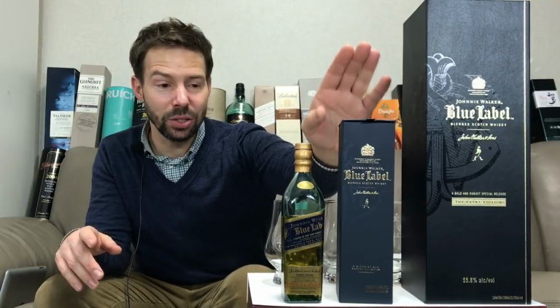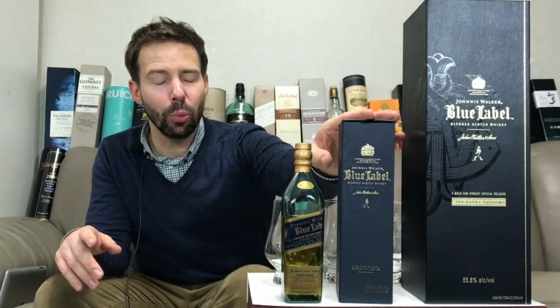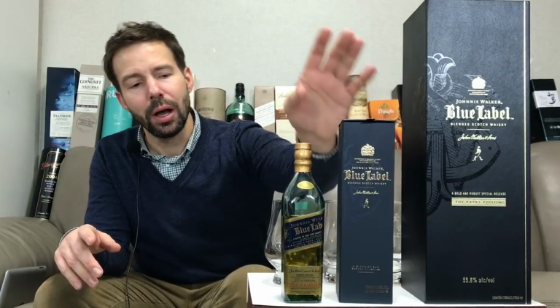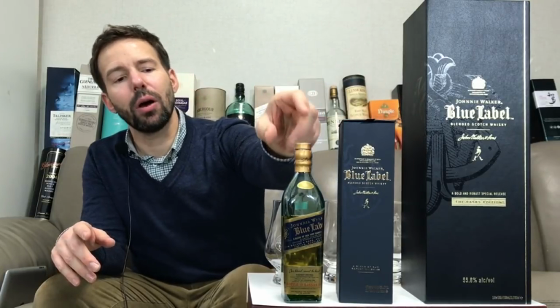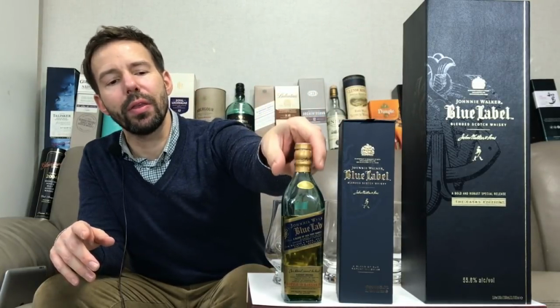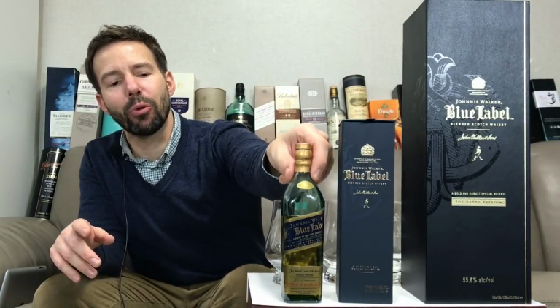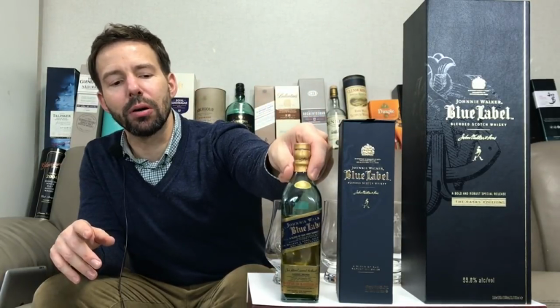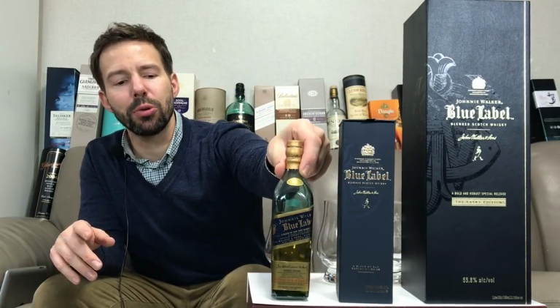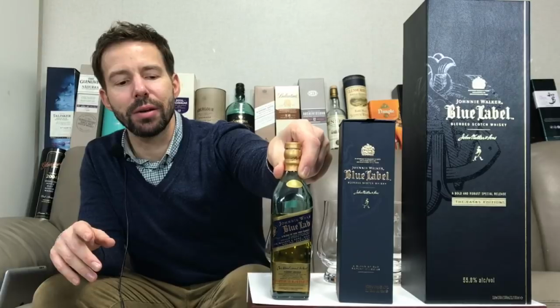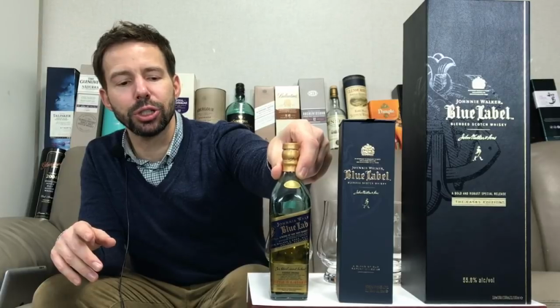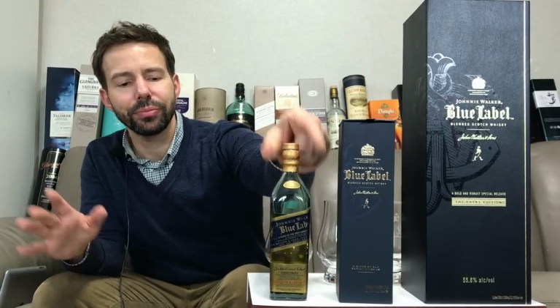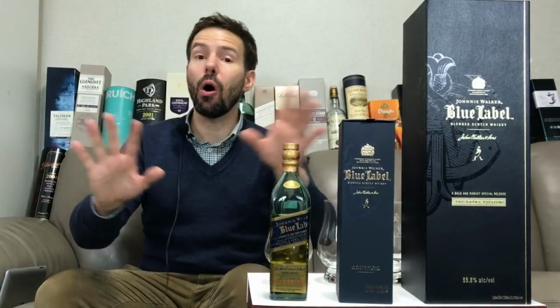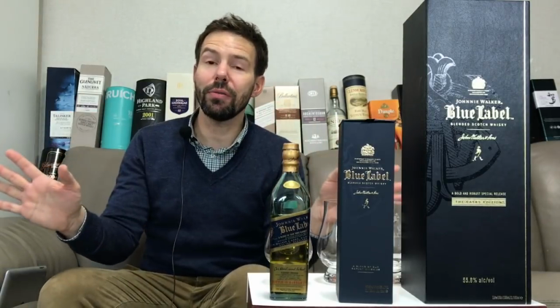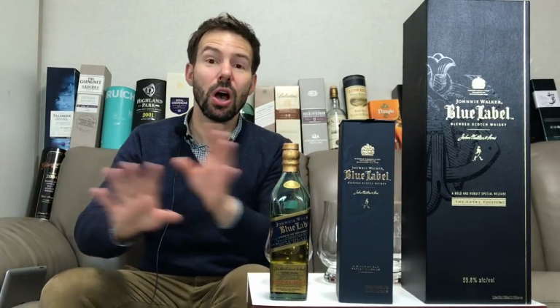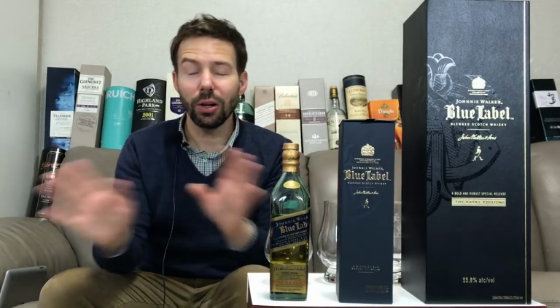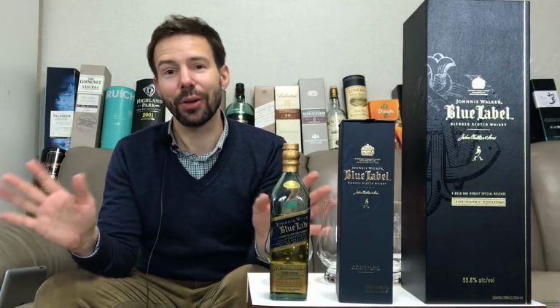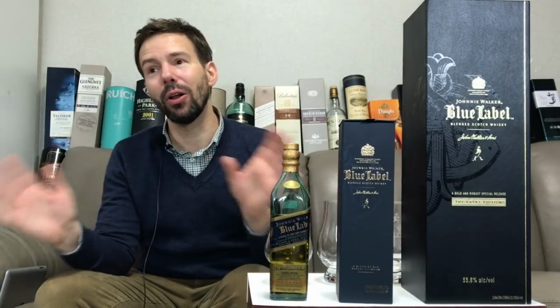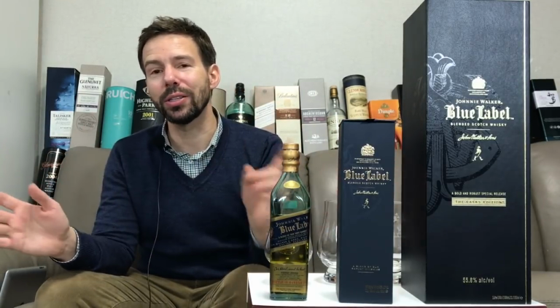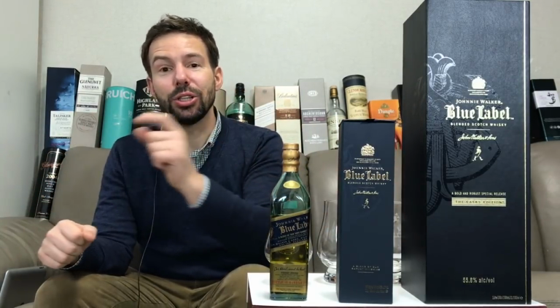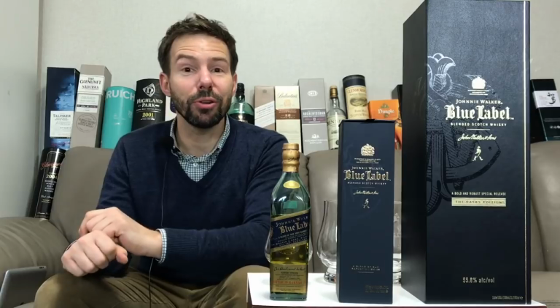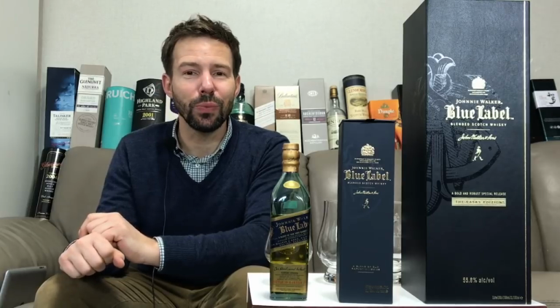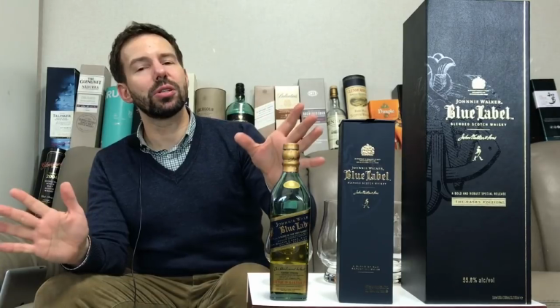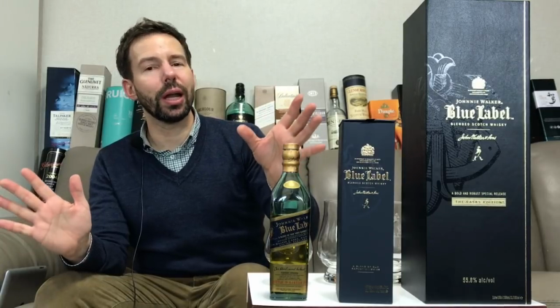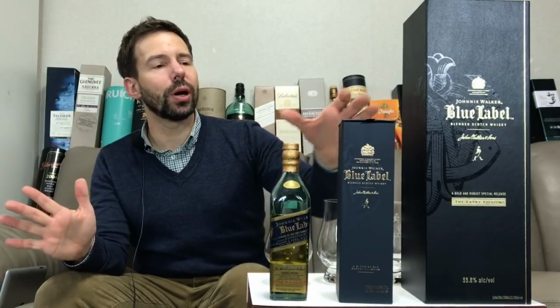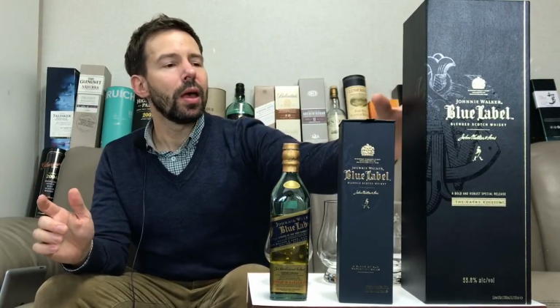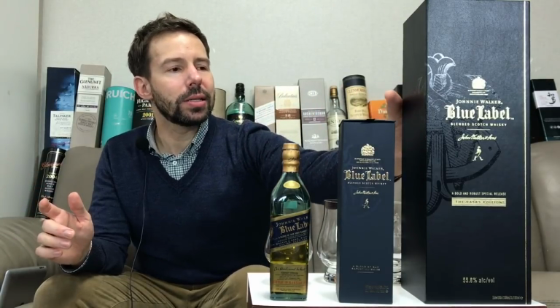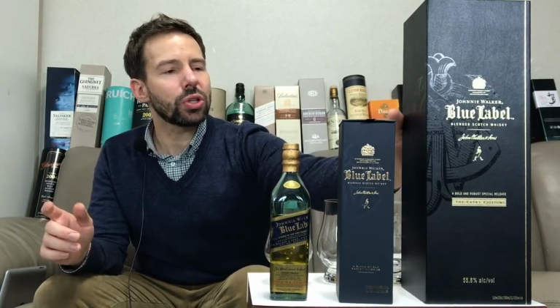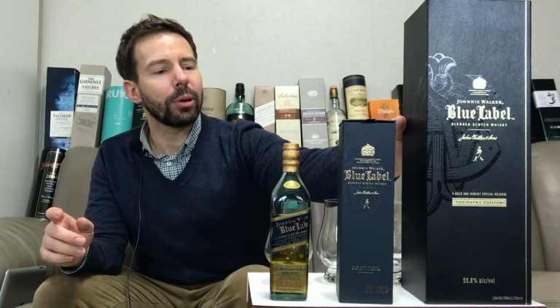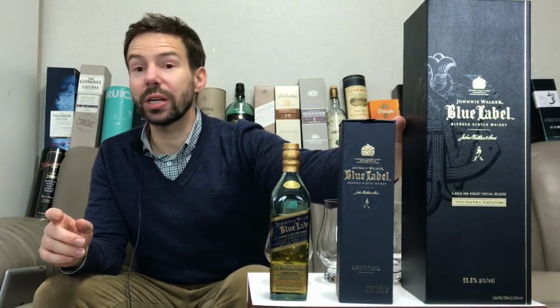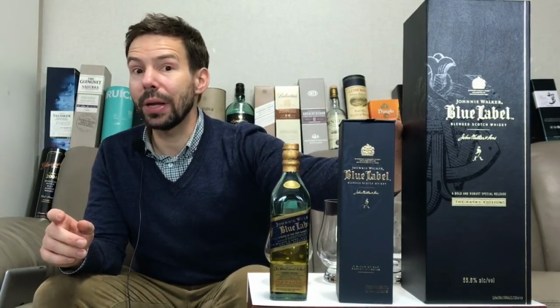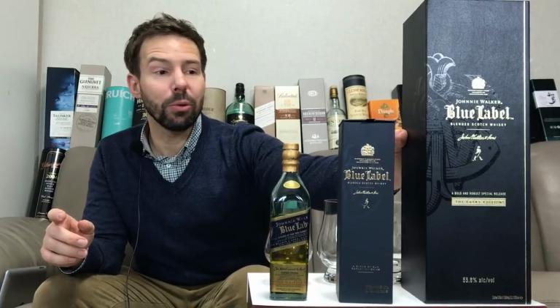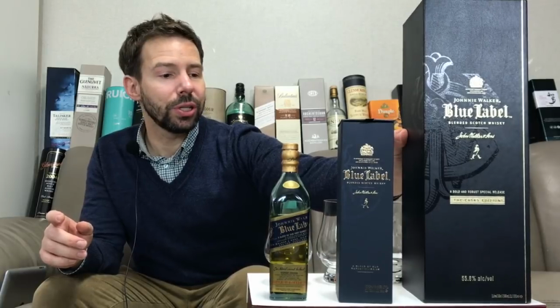We'll also be unboxing the current edition — it has not been opened — along with the former 43% version. All three of these, all together, all at once, just for you. First we'll get it poured and then we'll talk a little bit about what's going to happen in the review today.